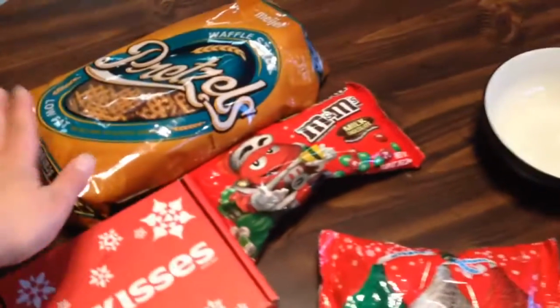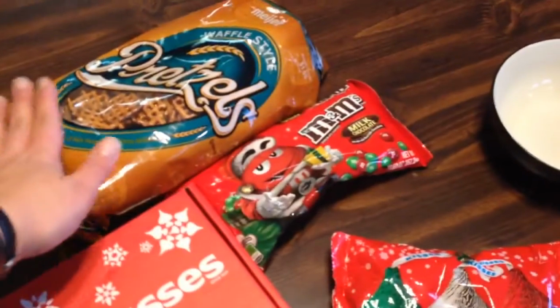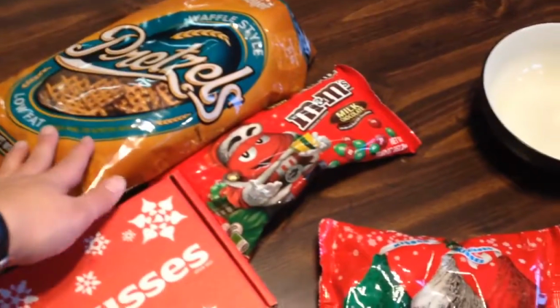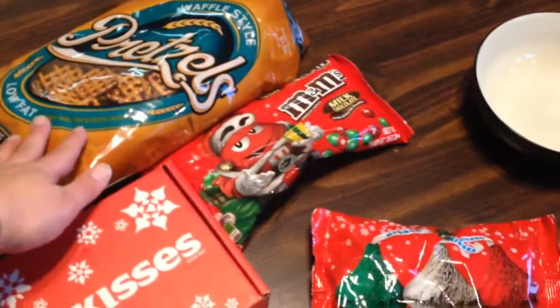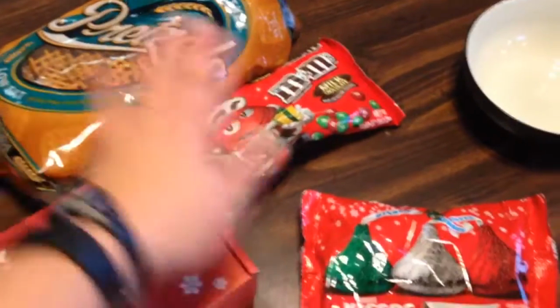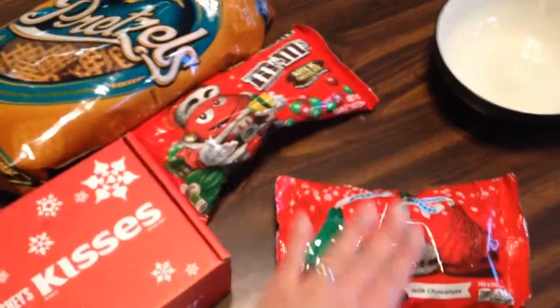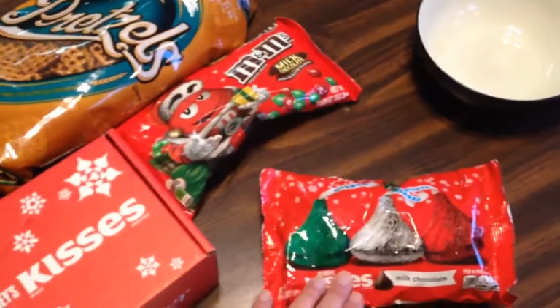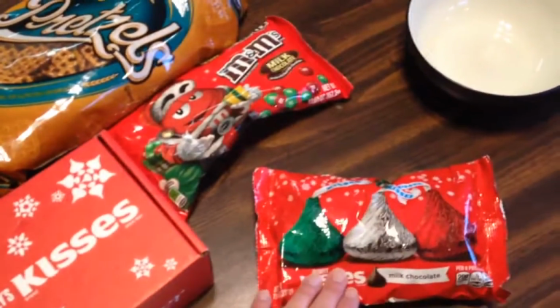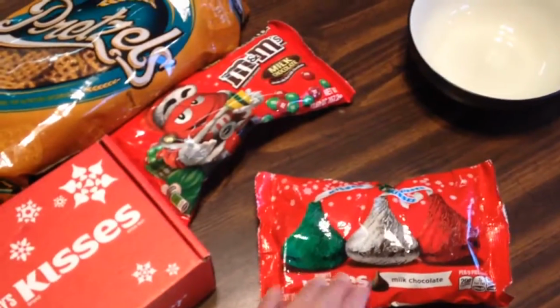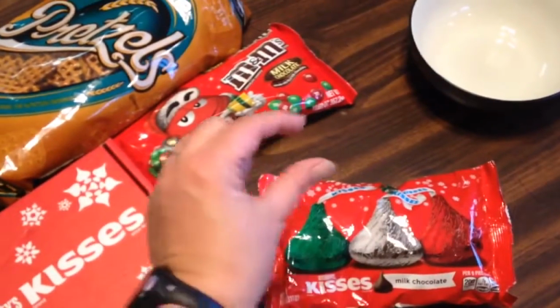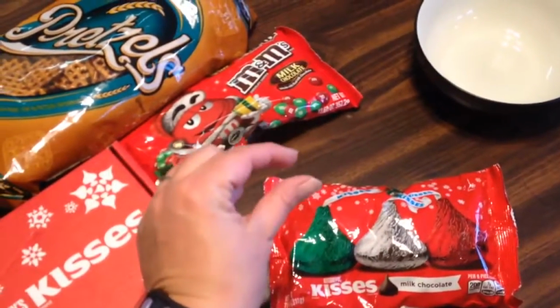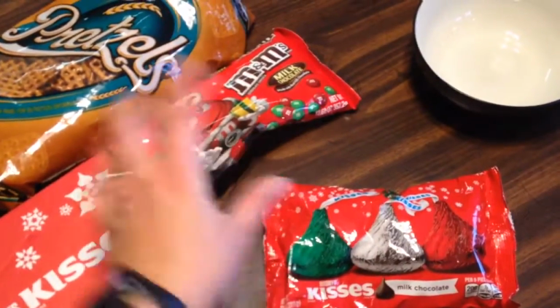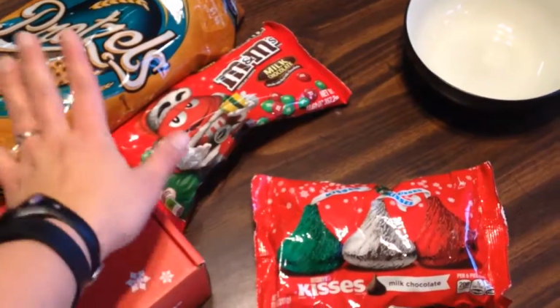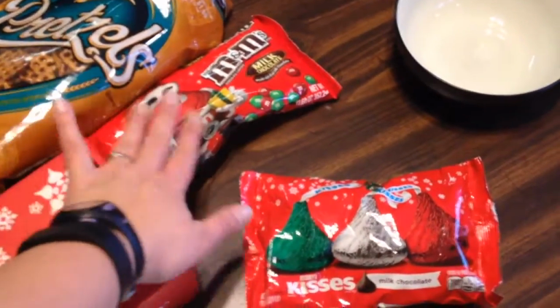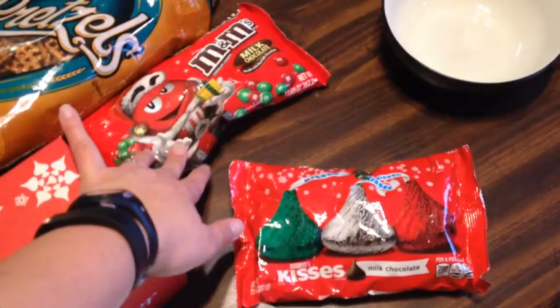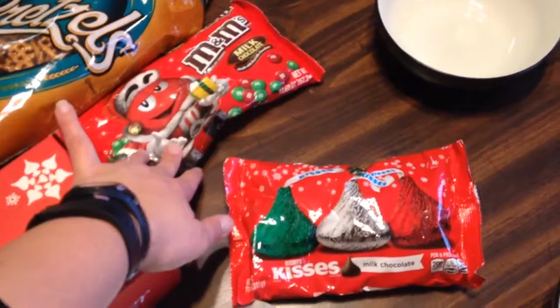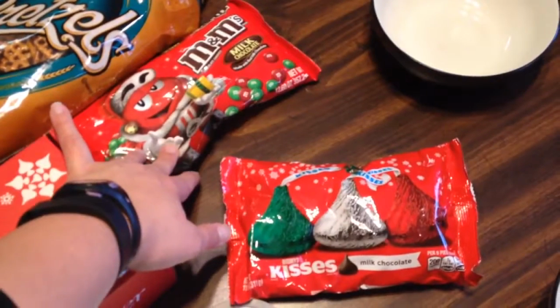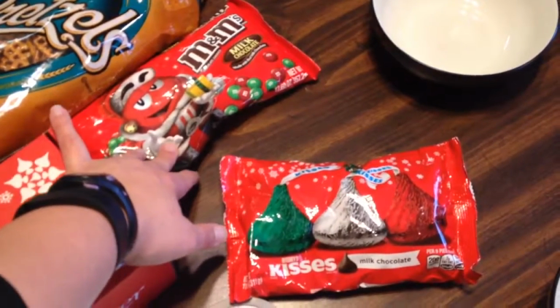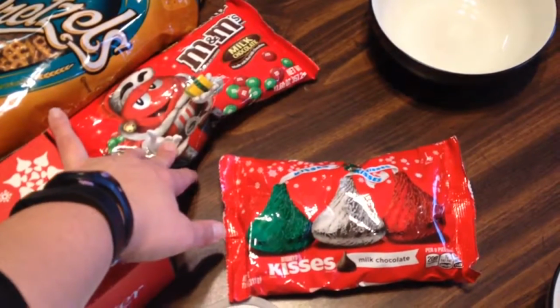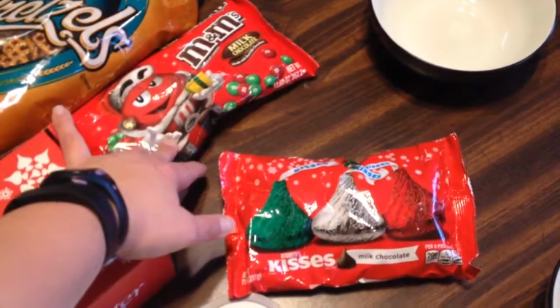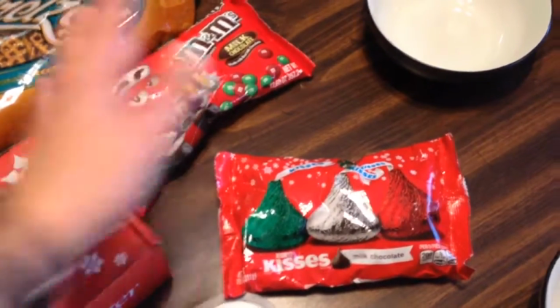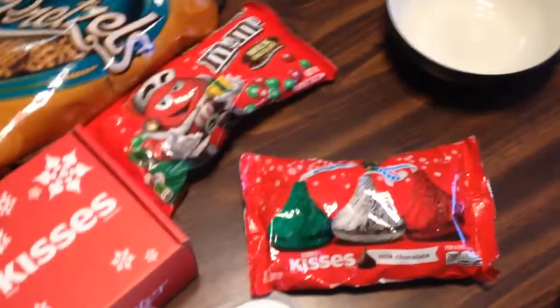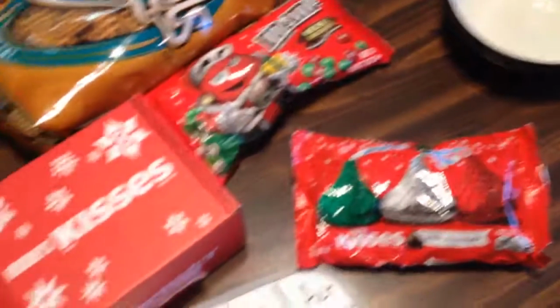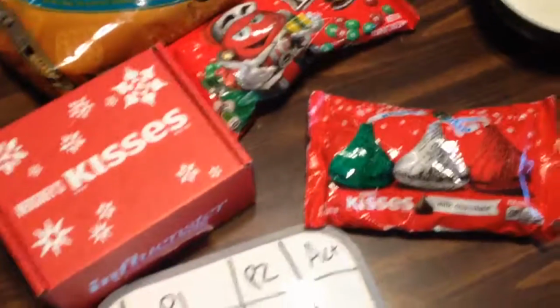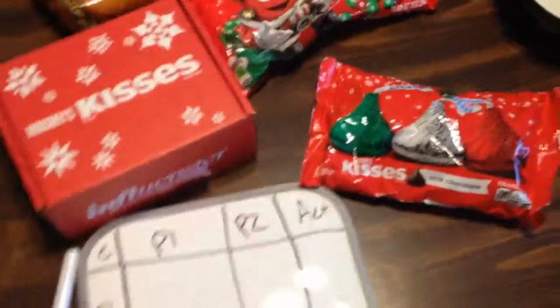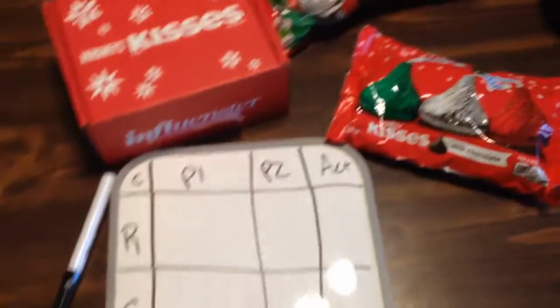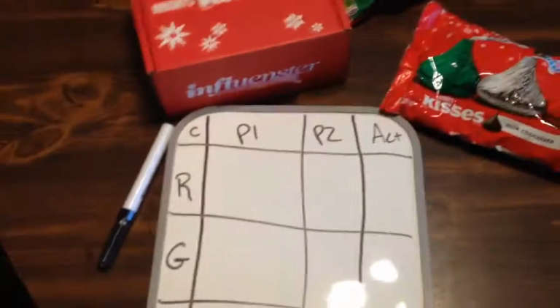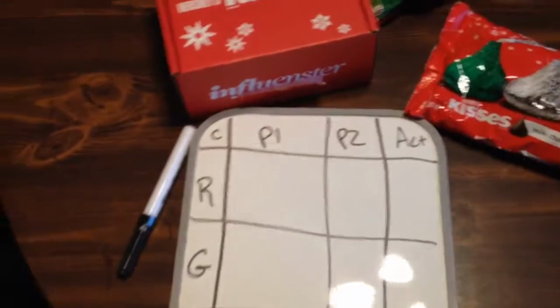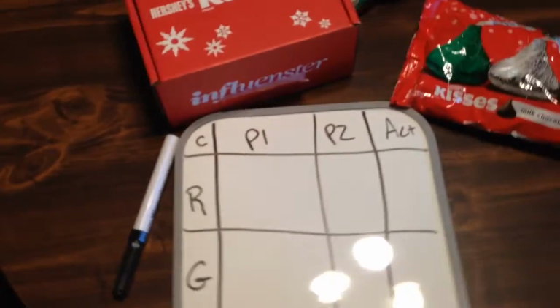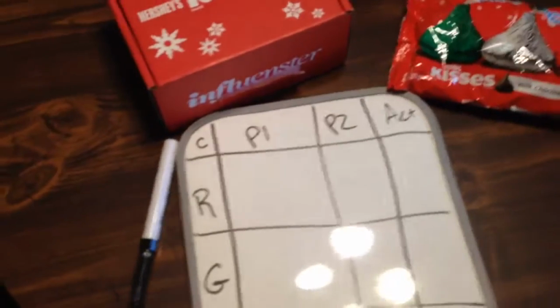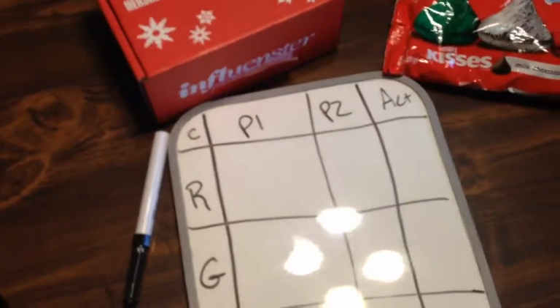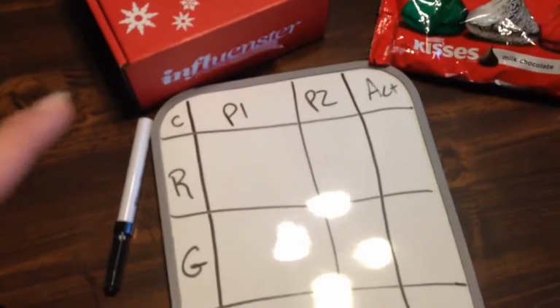You take the waffle style pretzel, melt the kisses just a little bit, and then place a holiday M&M on top. But because we're homeschoolers, we're going to do a little bit of an activity.